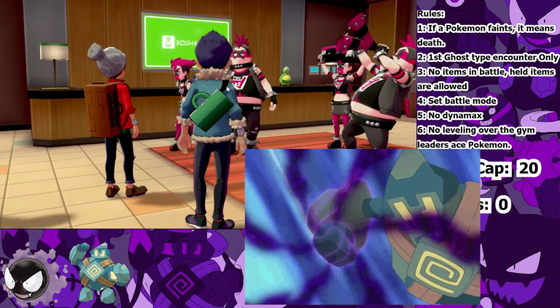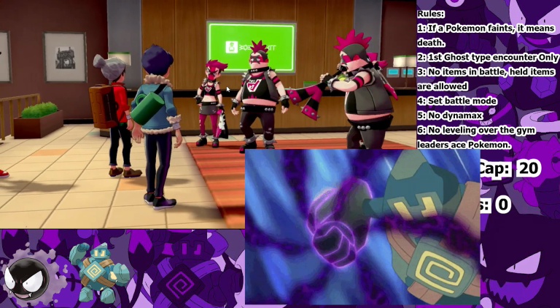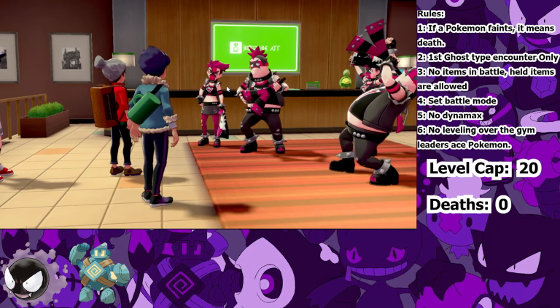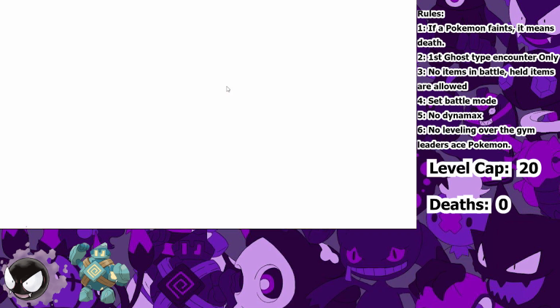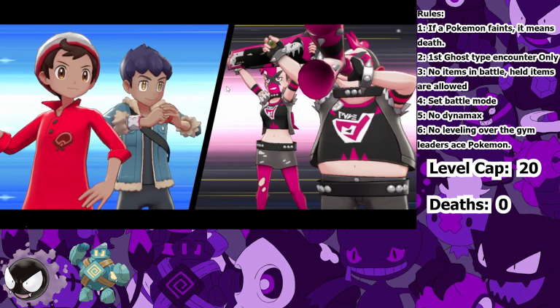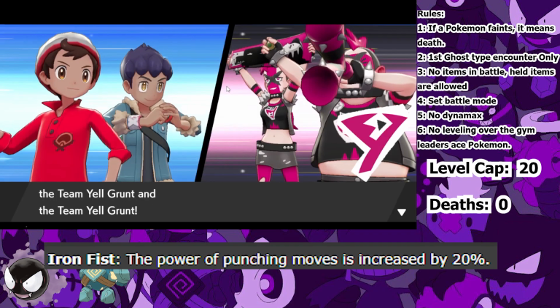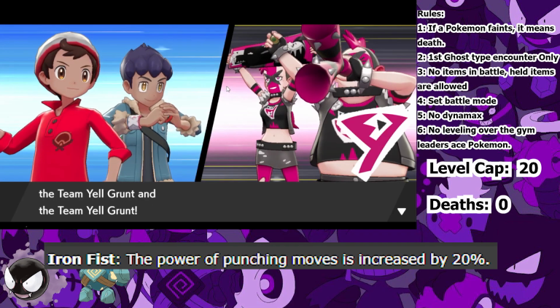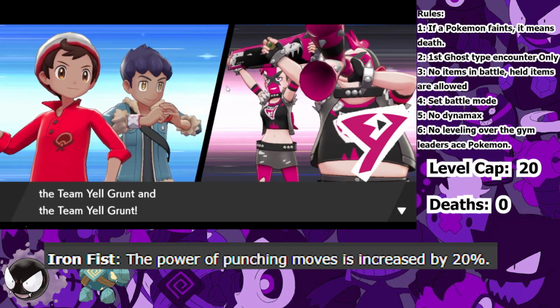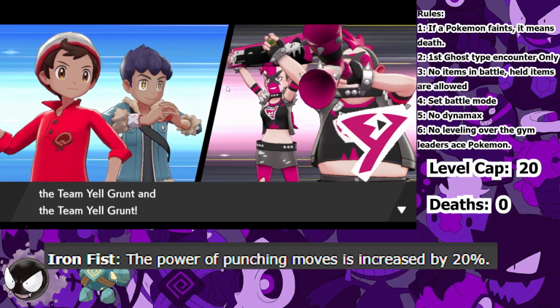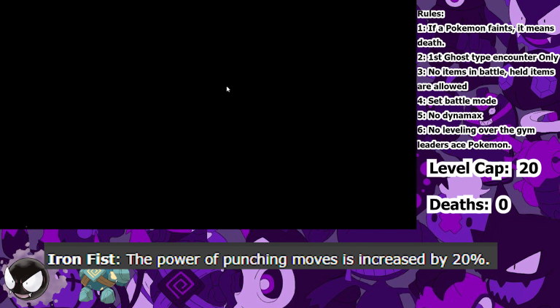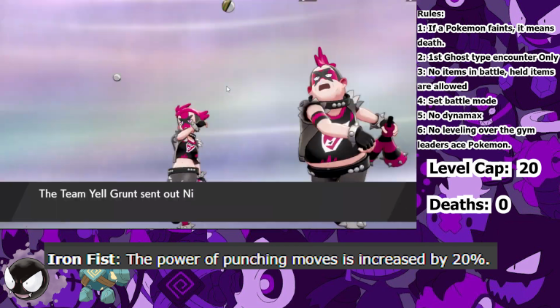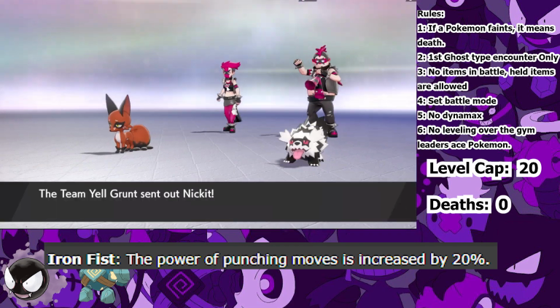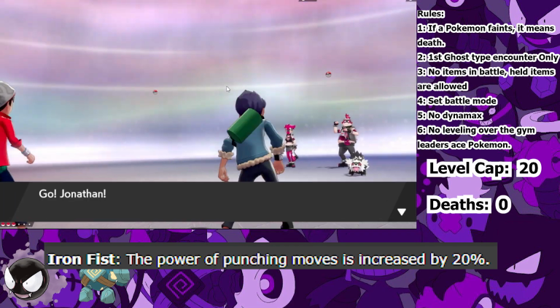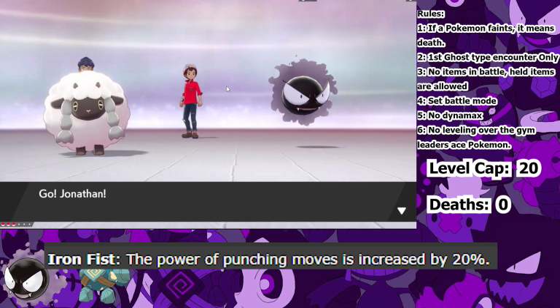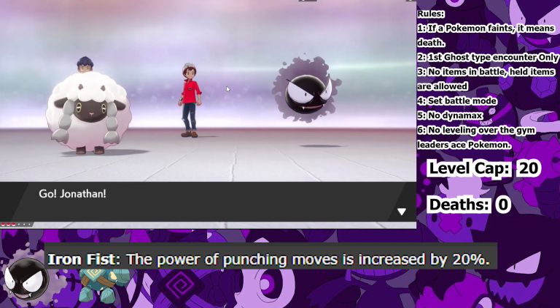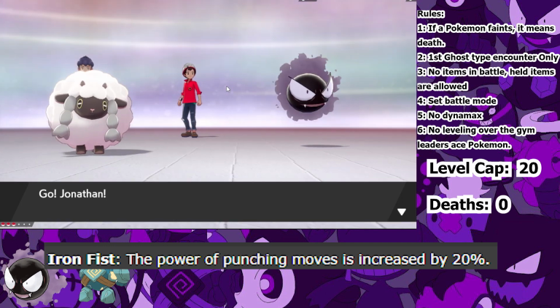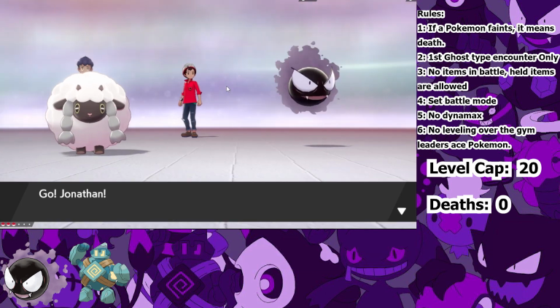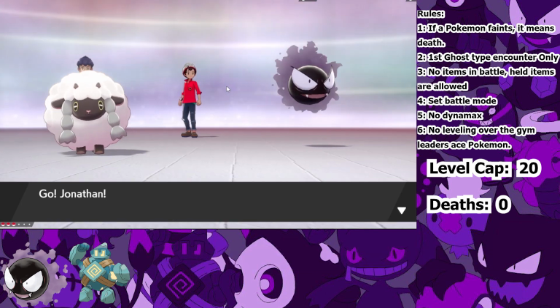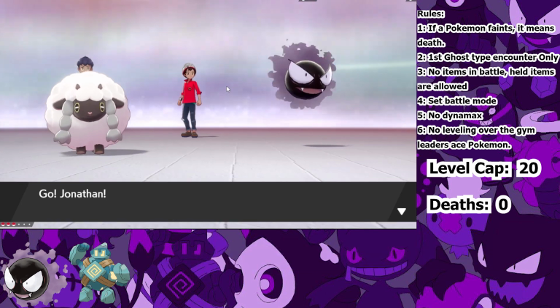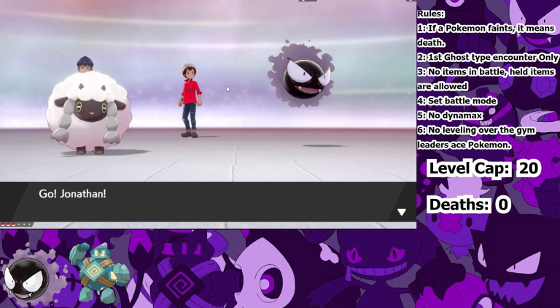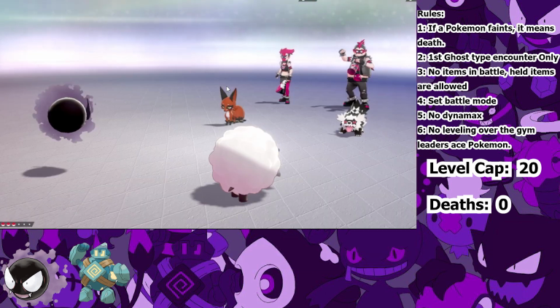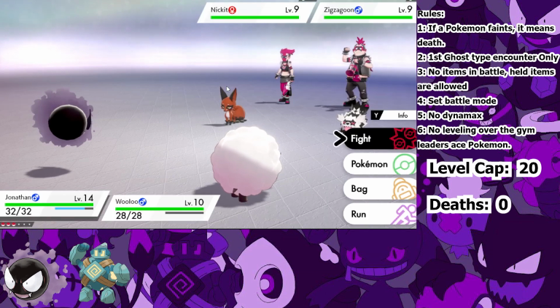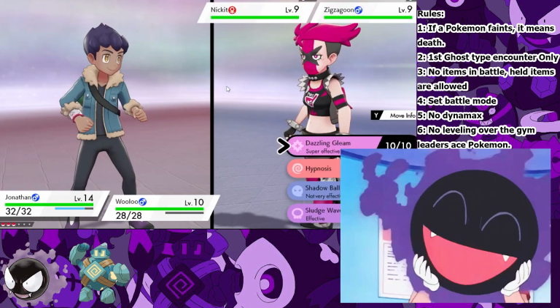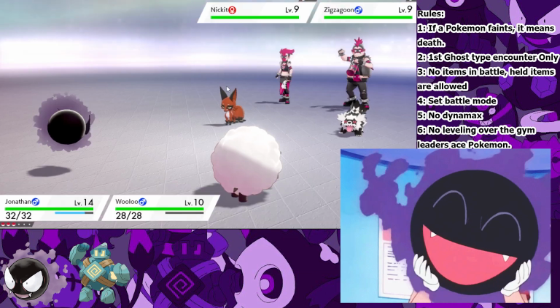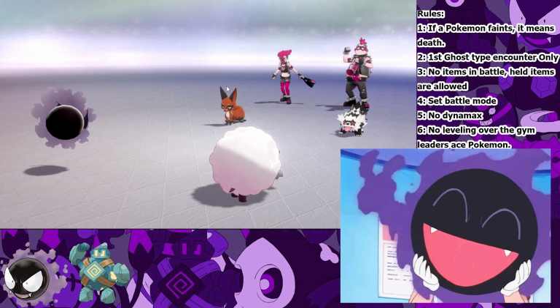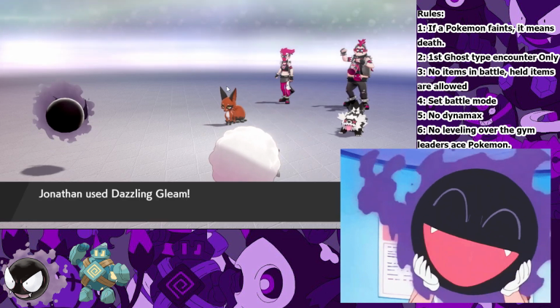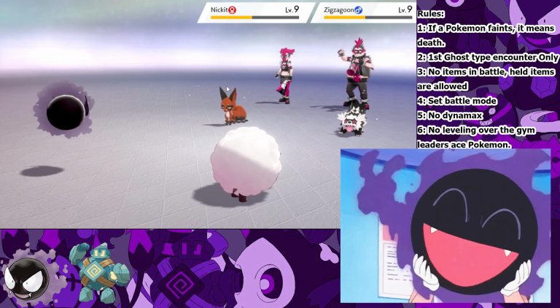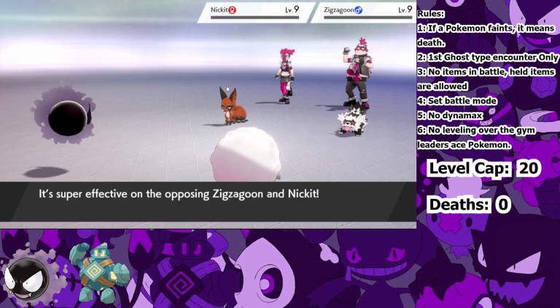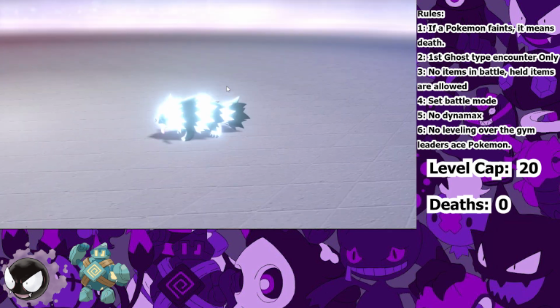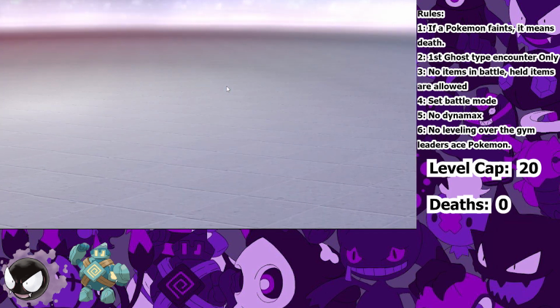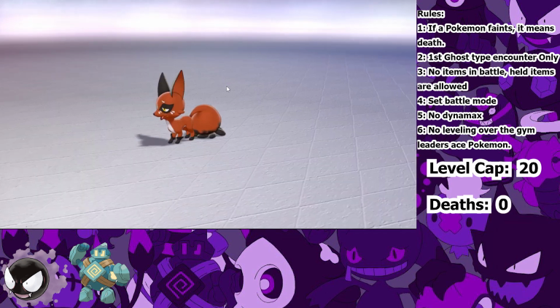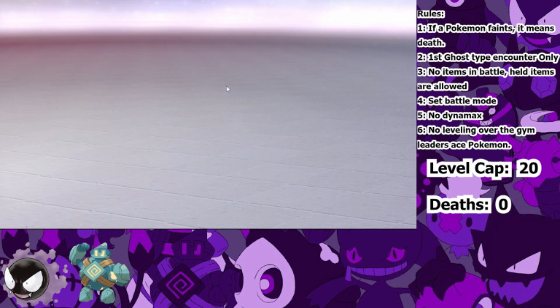Jotaro is very strong as well, and with the Iron Fist ability his punching moves are powered up even more, but he lacks the speed Gastly has, meaning he won't be able to outspeed the Dark-types on Team Yell's side. It's basically a Gastly solo run for the start of the game. He makes quick work of the Team Yell grunts with Dazzling Gleam.